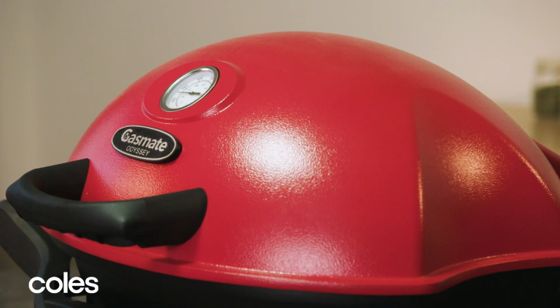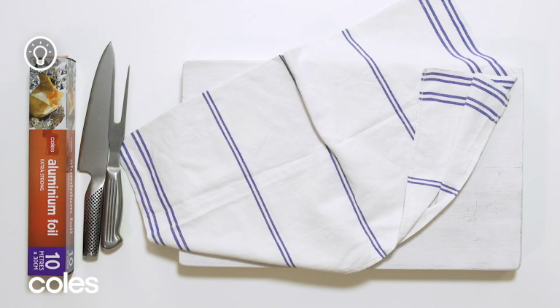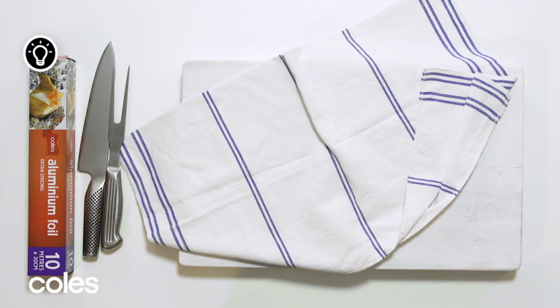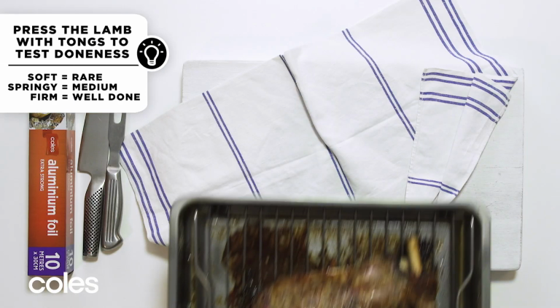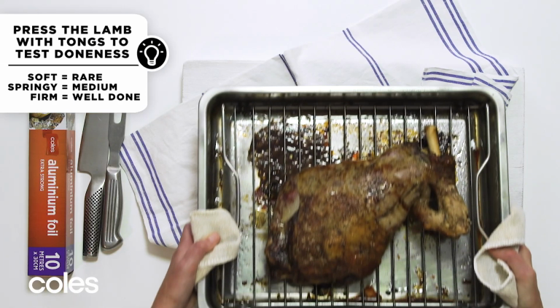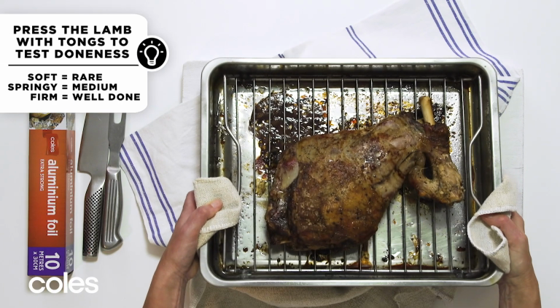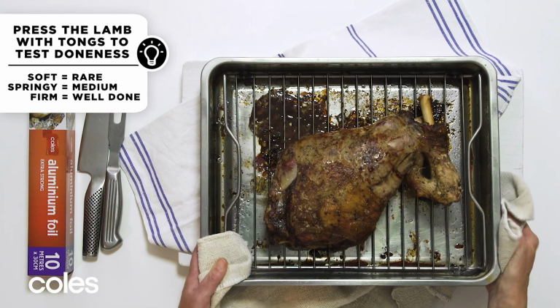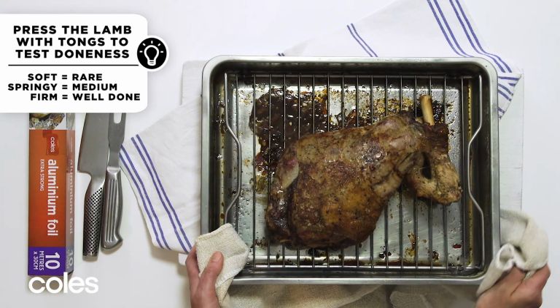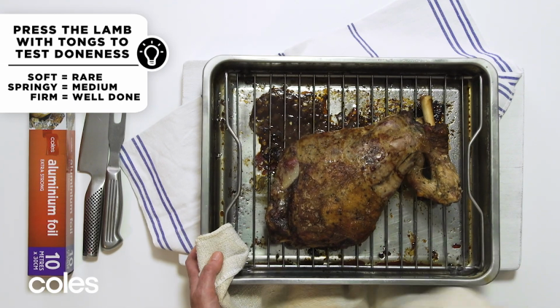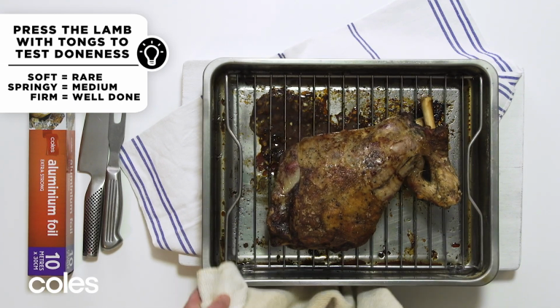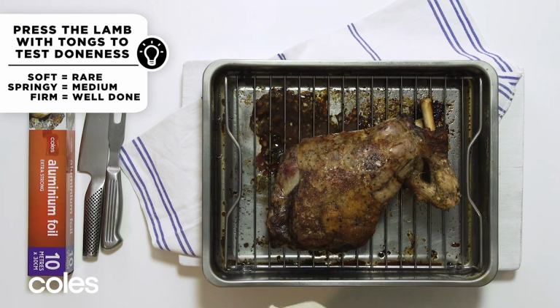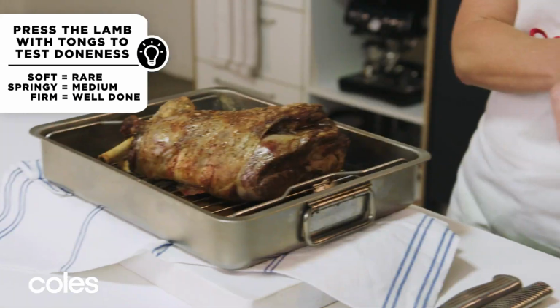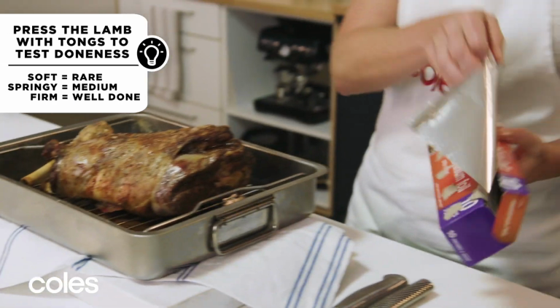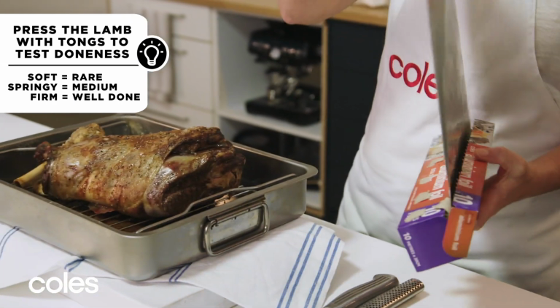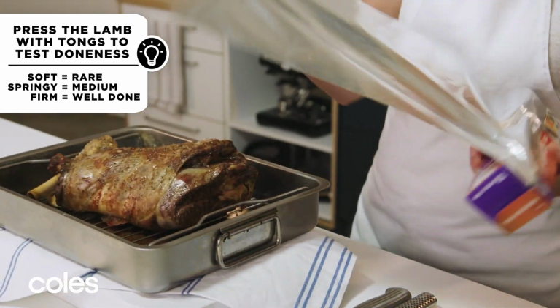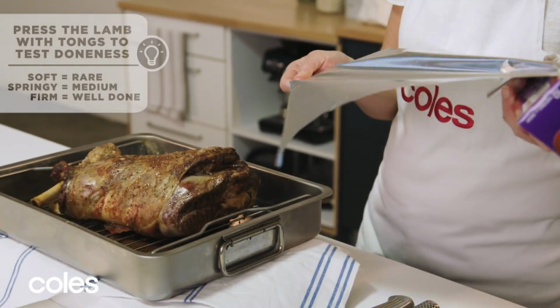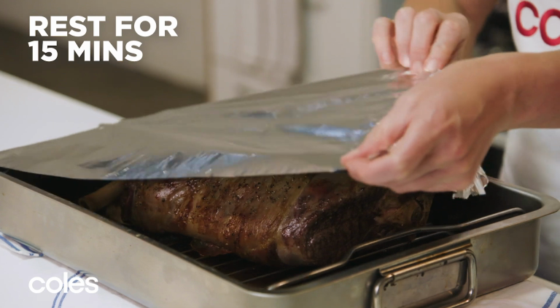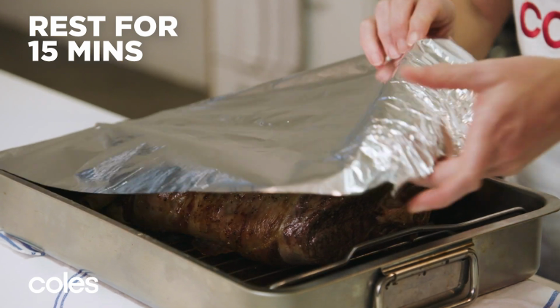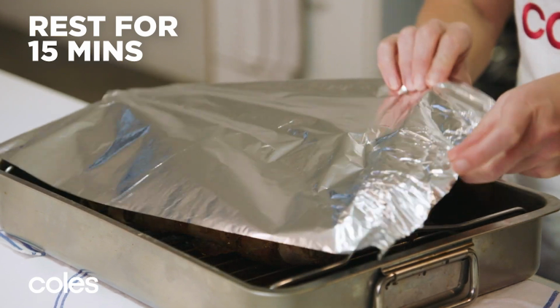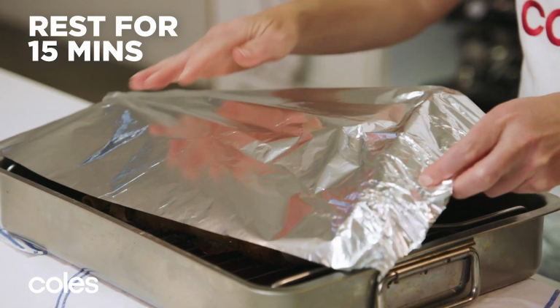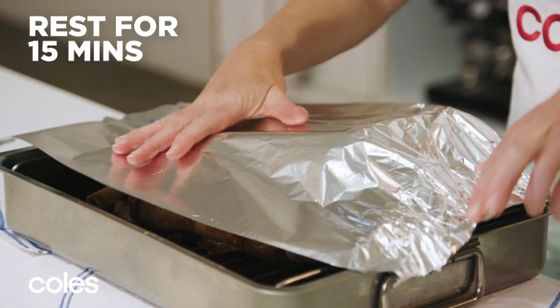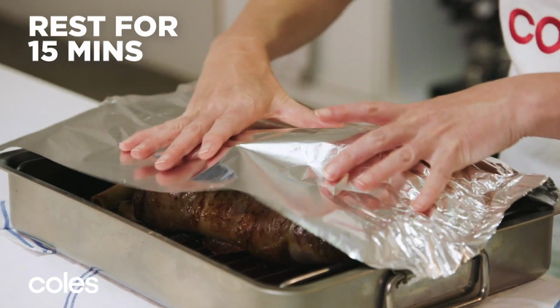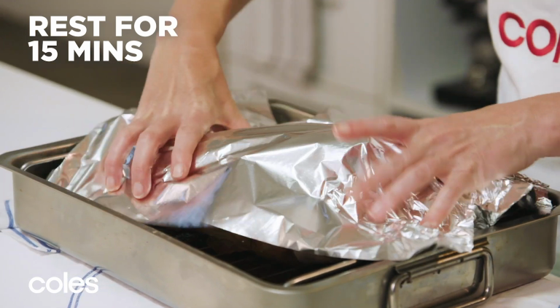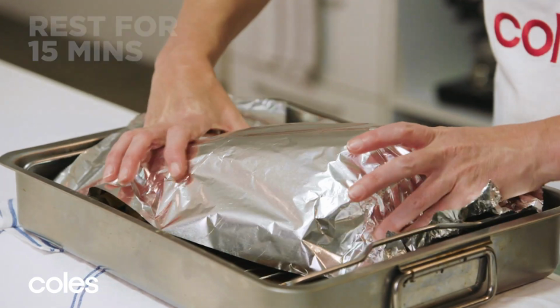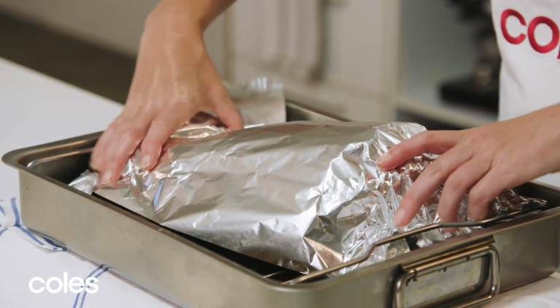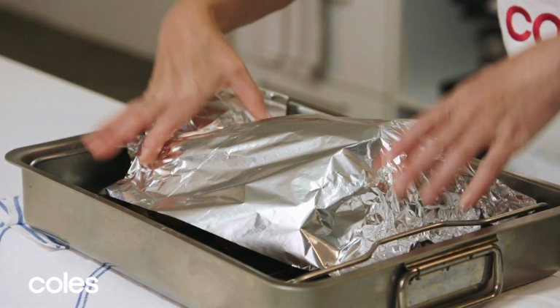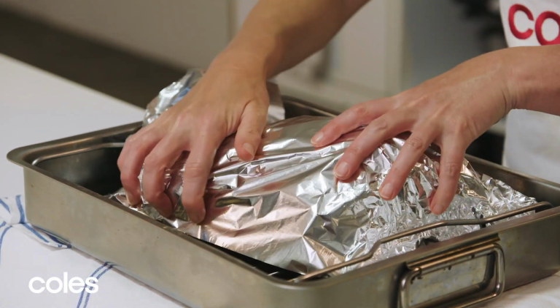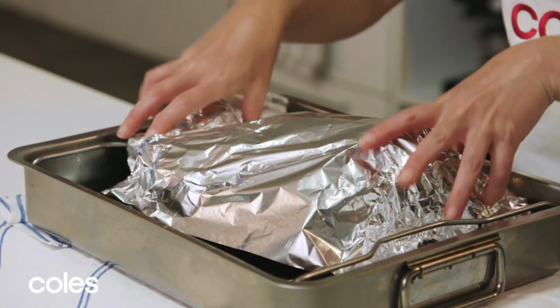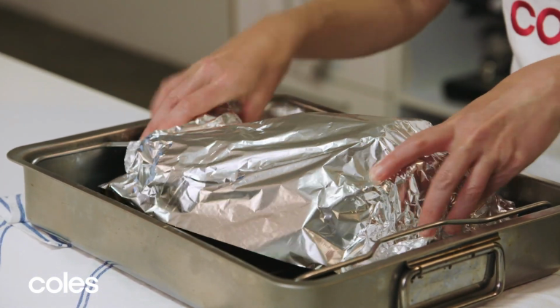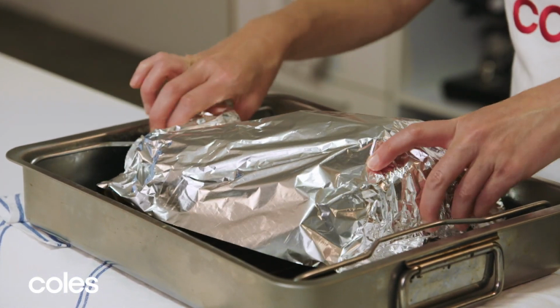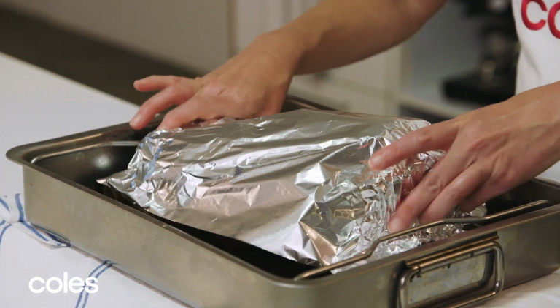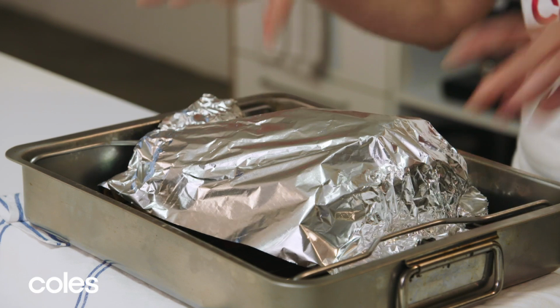When the lamb is cooked to your liking, remove it from the barbecue, cover with foil and set aside to rest for about 15 minutes. This helps to ensure the meat will be succulent and juicy when you carve it.